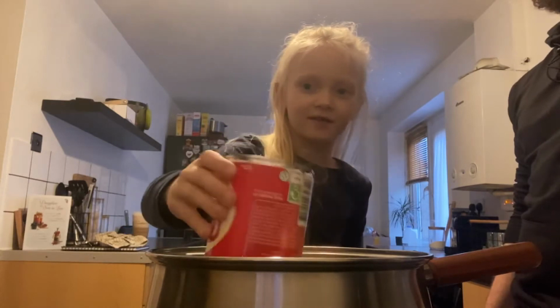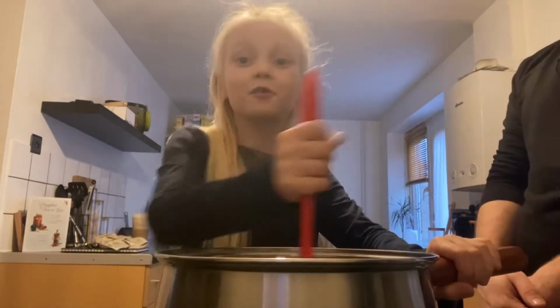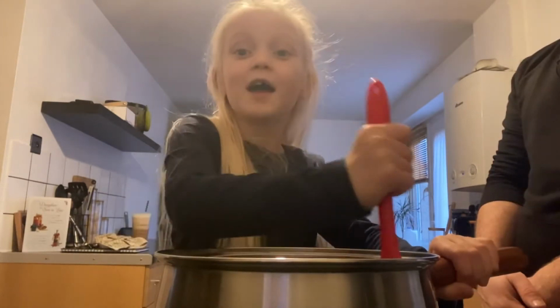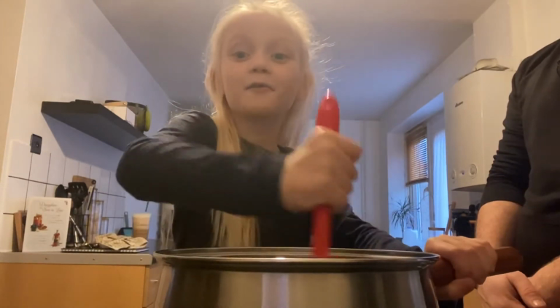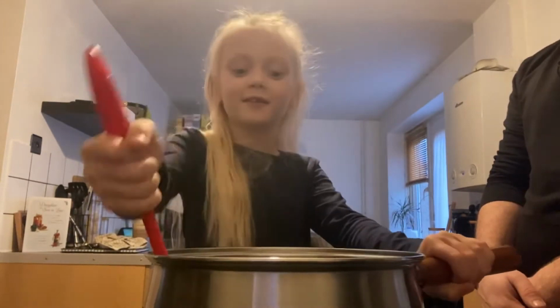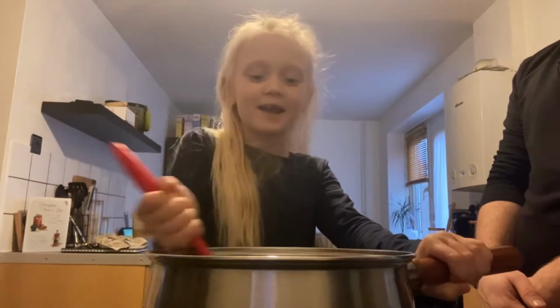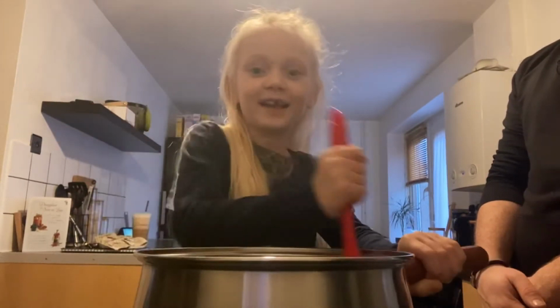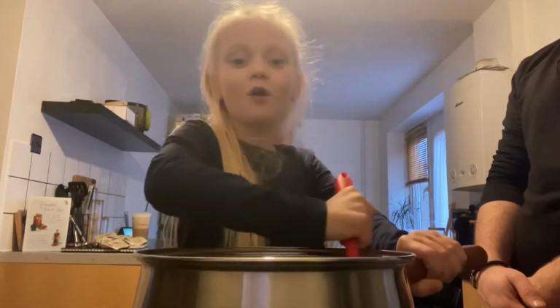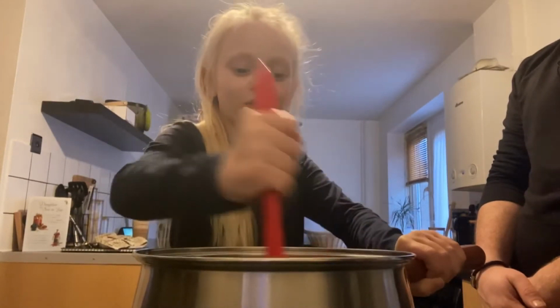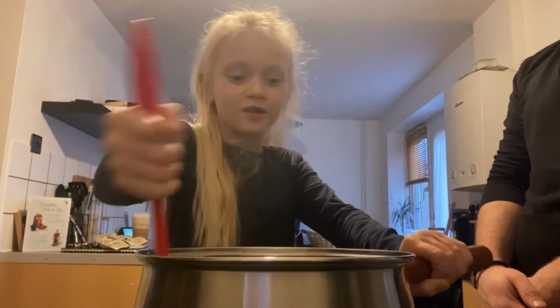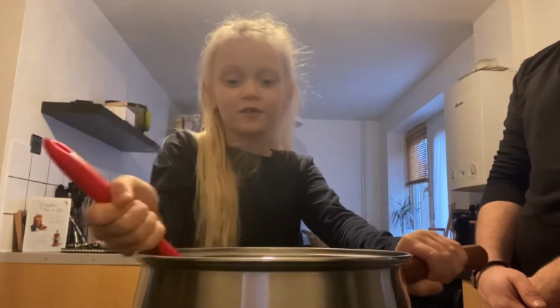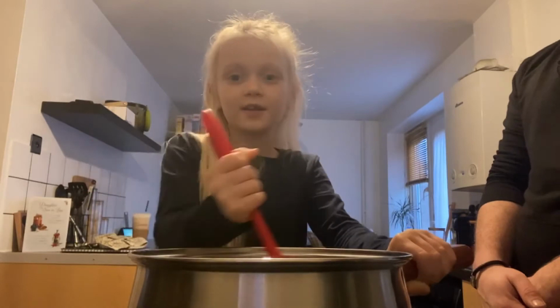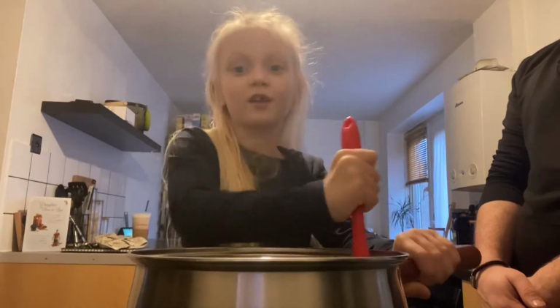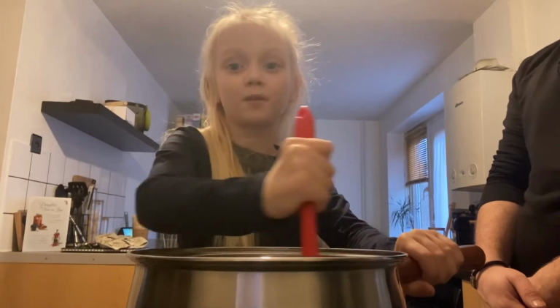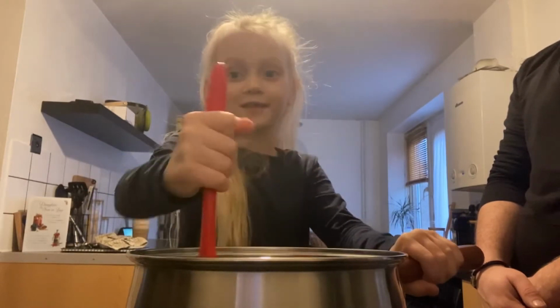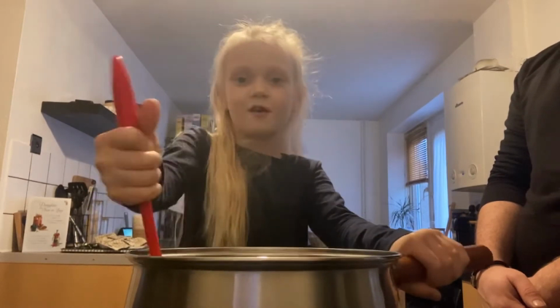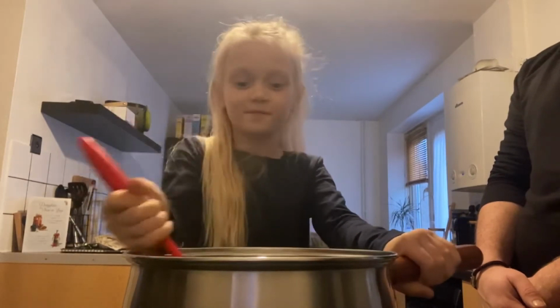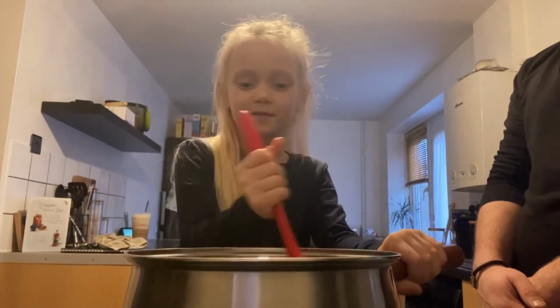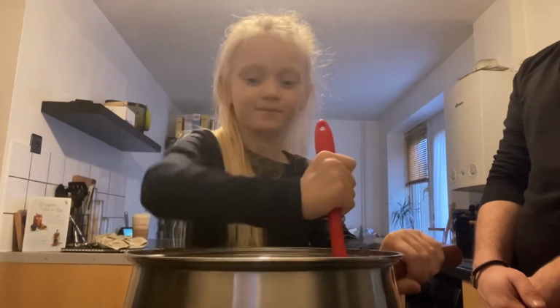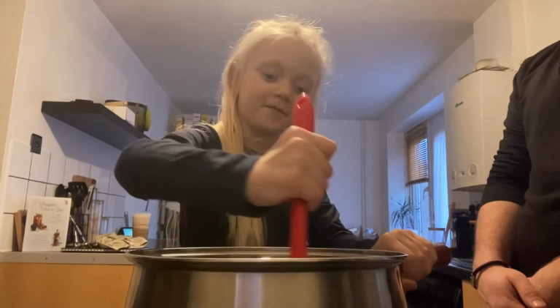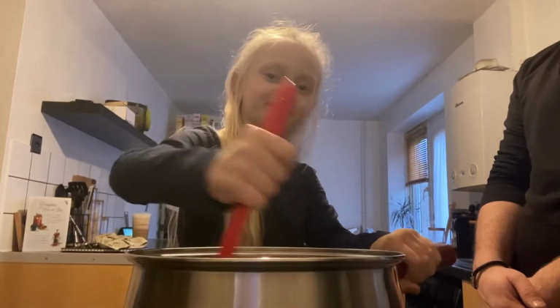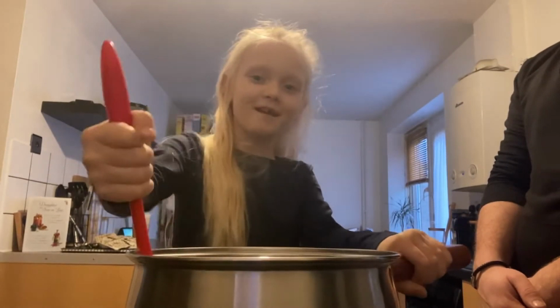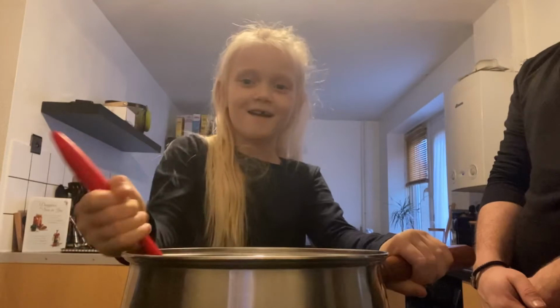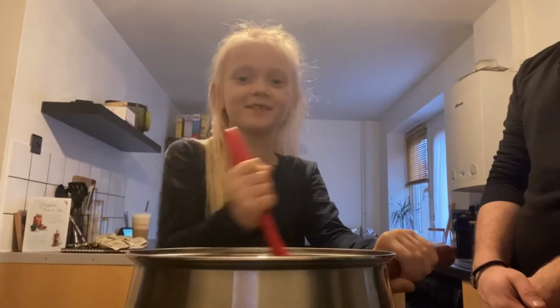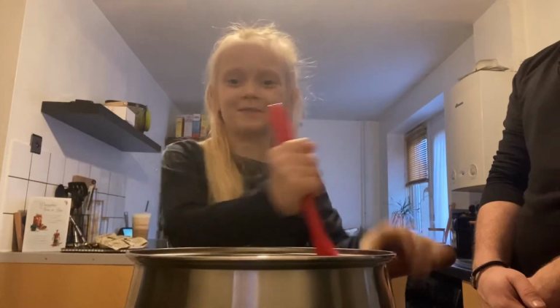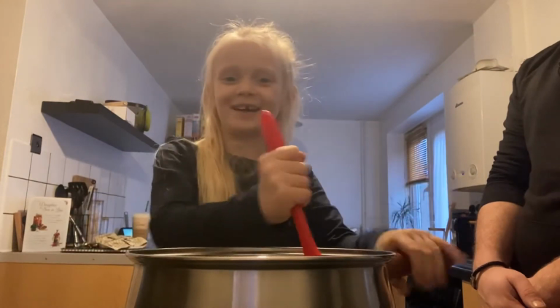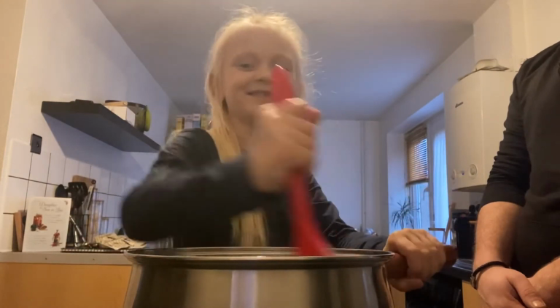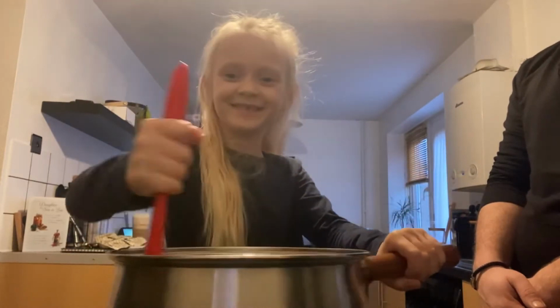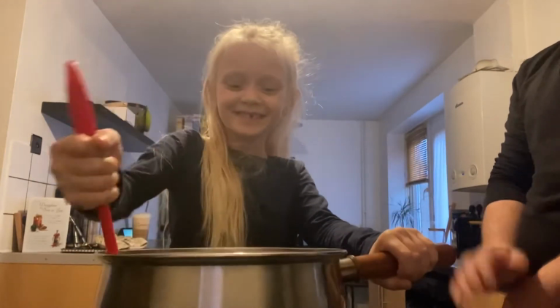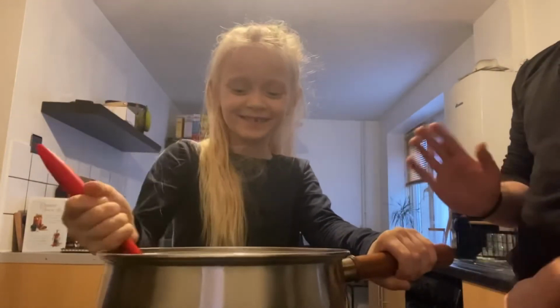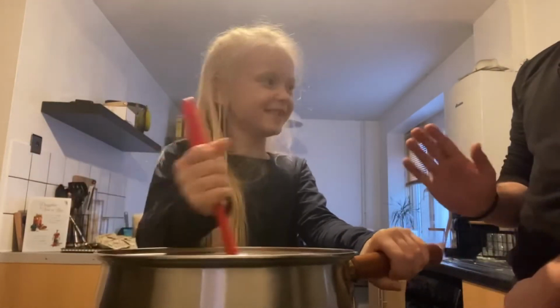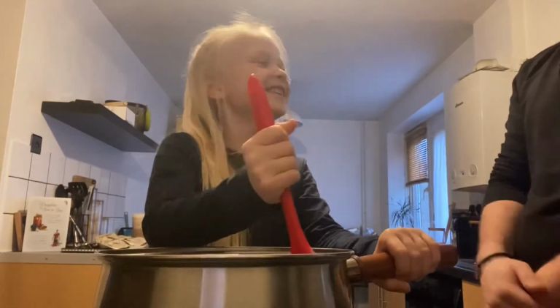Now we're going to stir it. It's getting a little hard. When Daddy wants to help we're going to pause. Daddy's in the background.